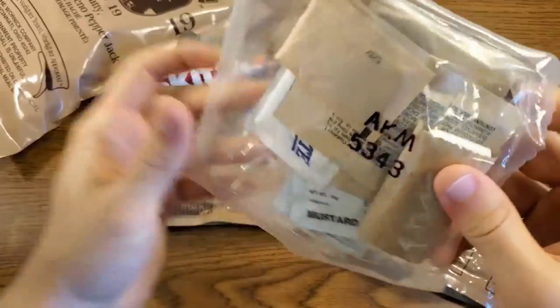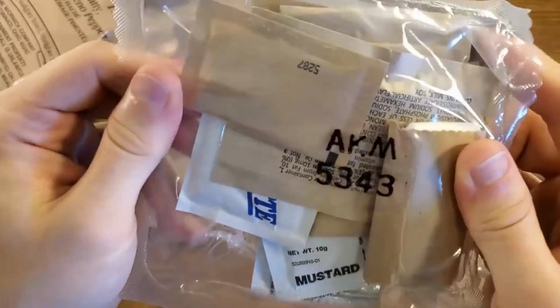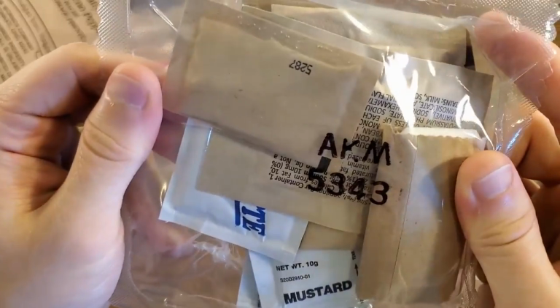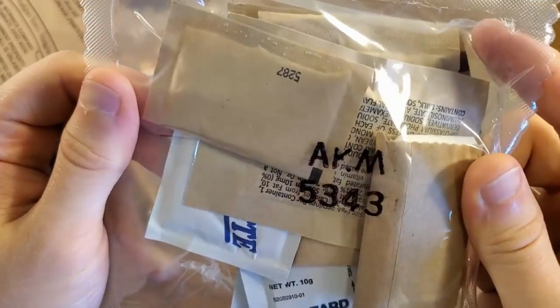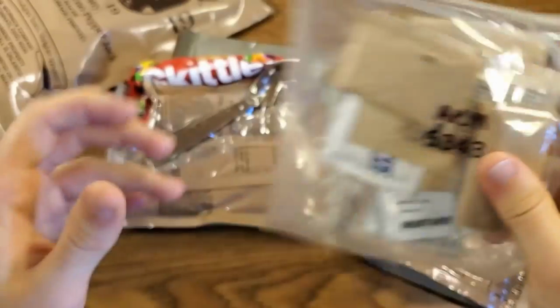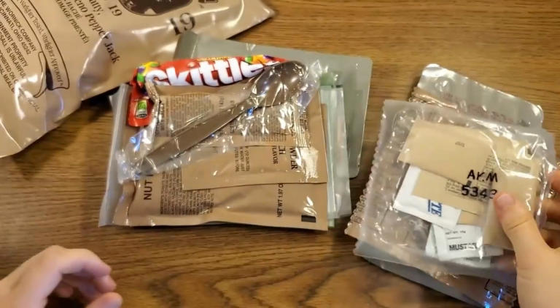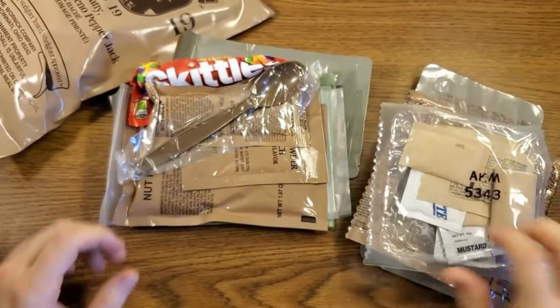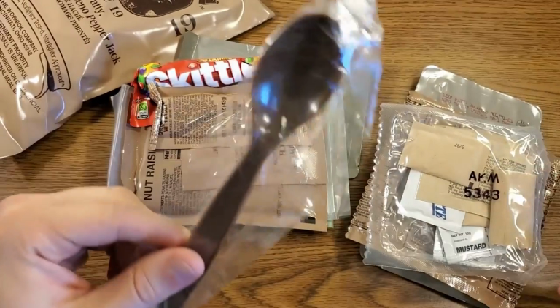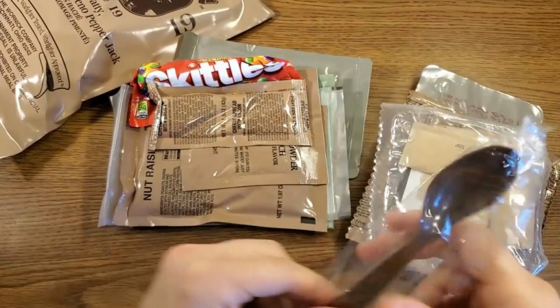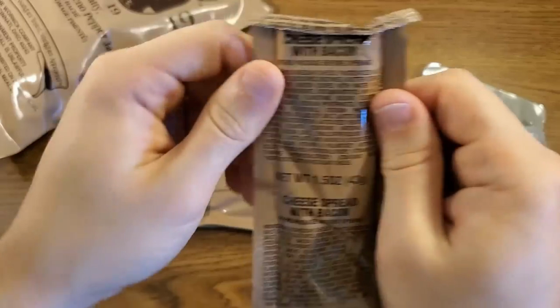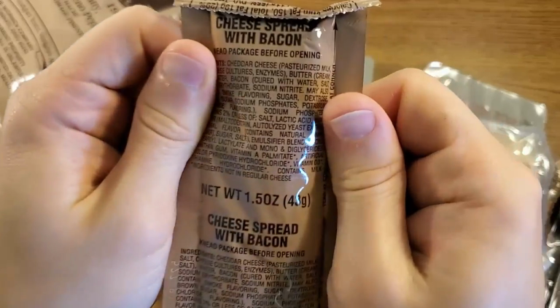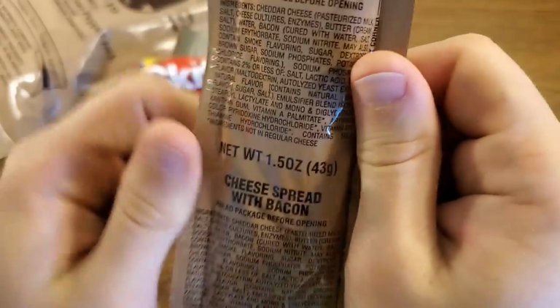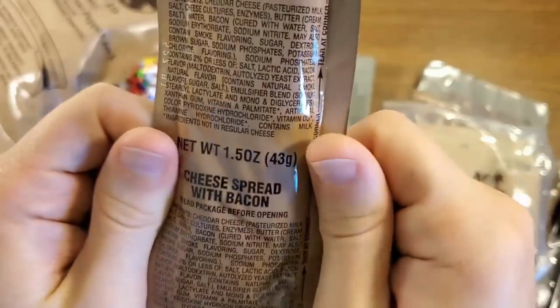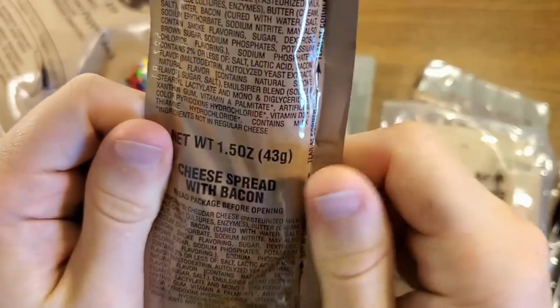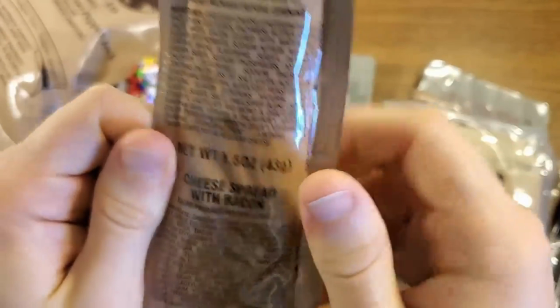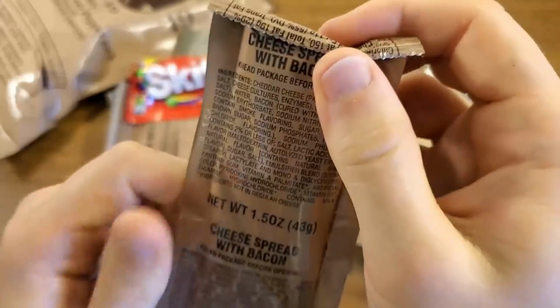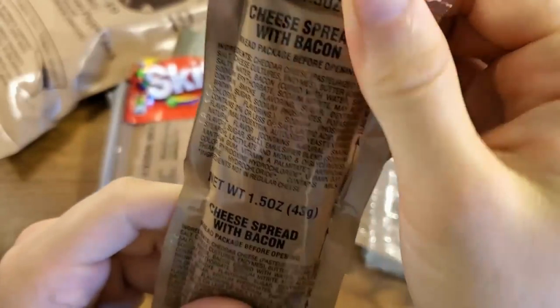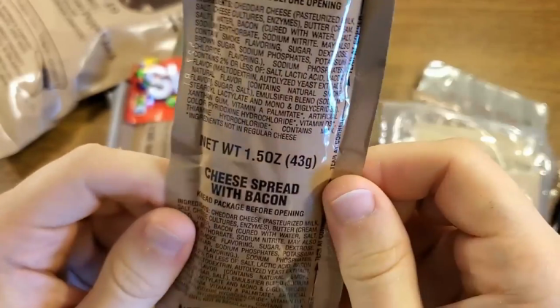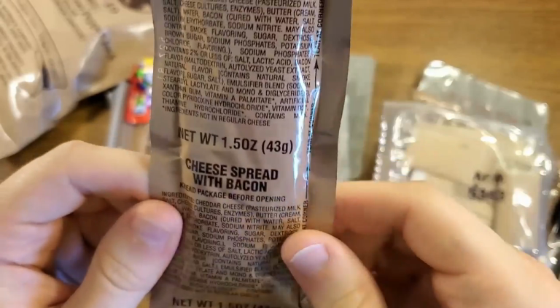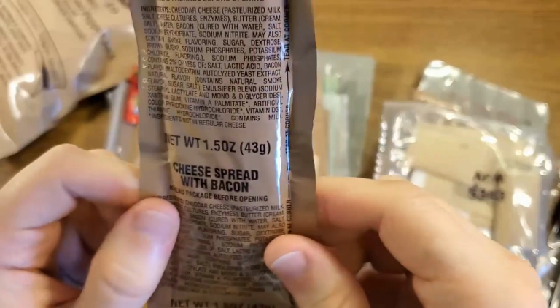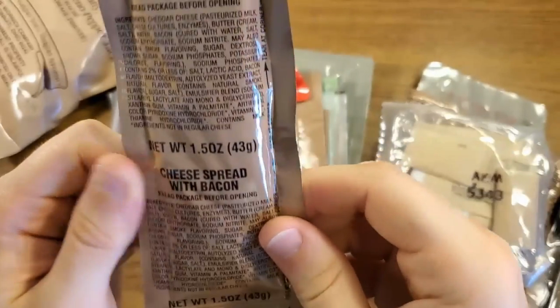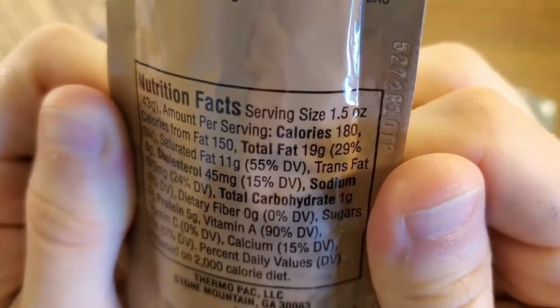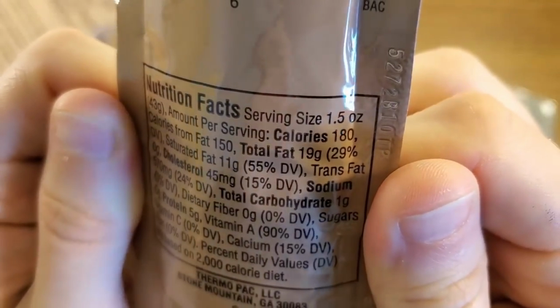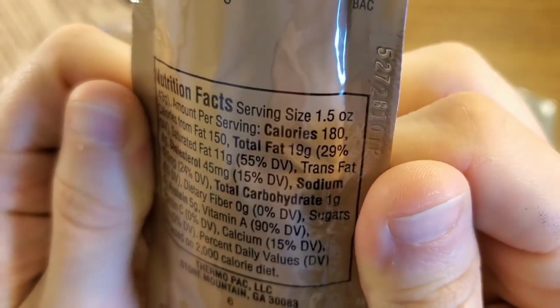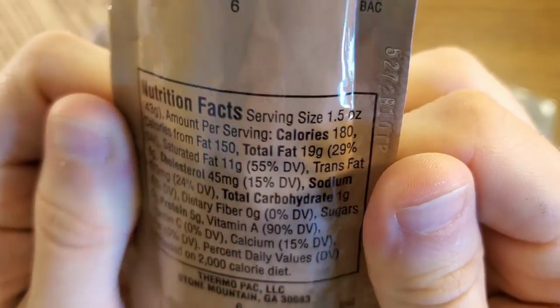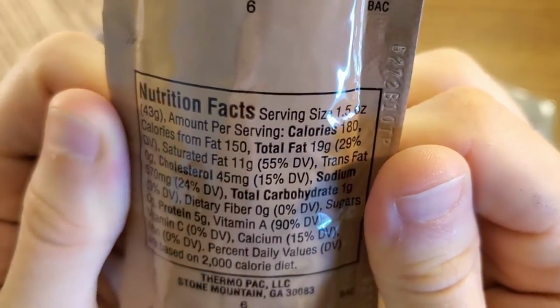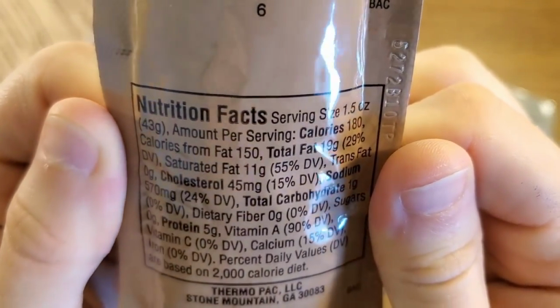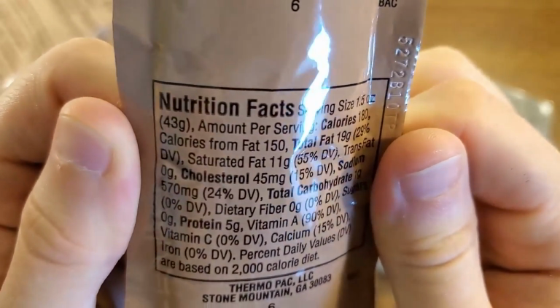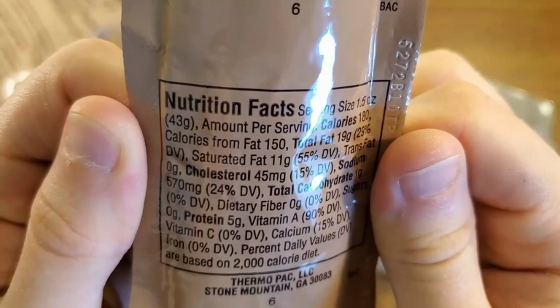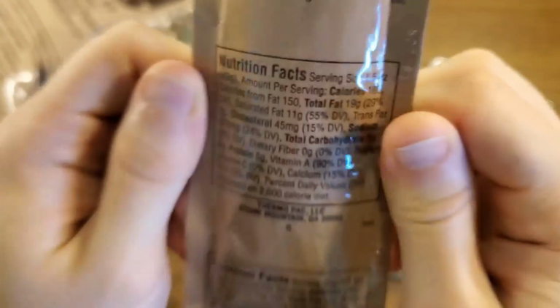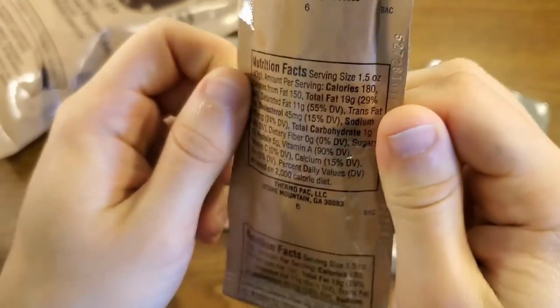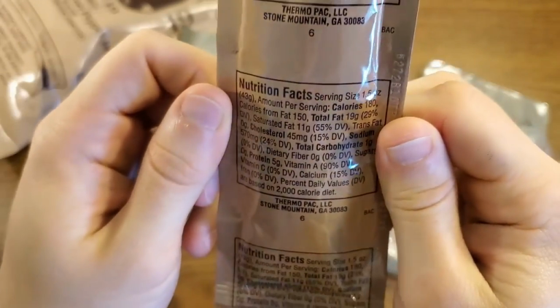Got an accessory pack — we'll open that up in just a second. There's also a spoon and cheese bread with bacon. So we're going to have a jalapeno bacon cheeseburger — that's going to be awesome. Looks like we're looking at 180 total calories on that, and 150 of those are from fat.